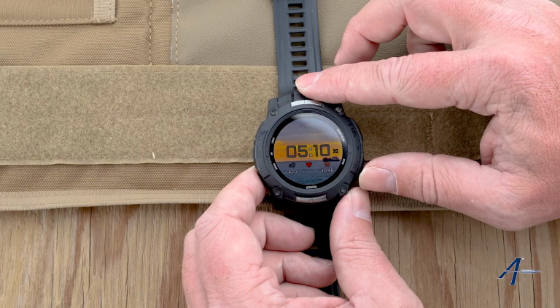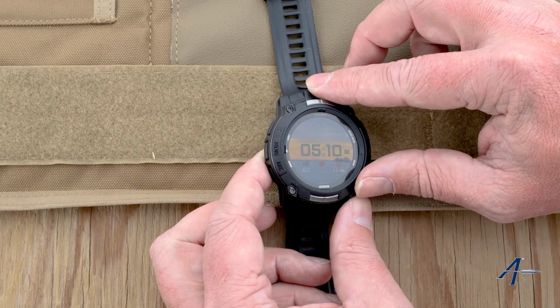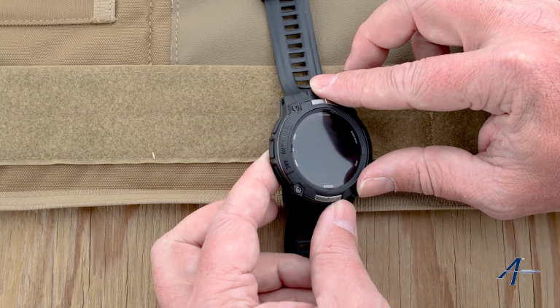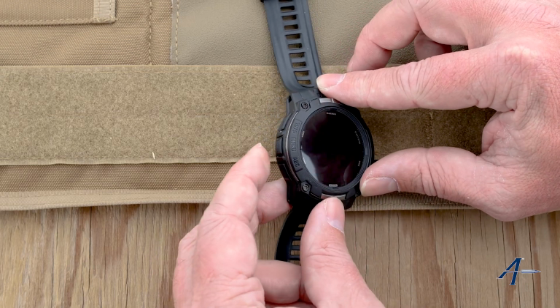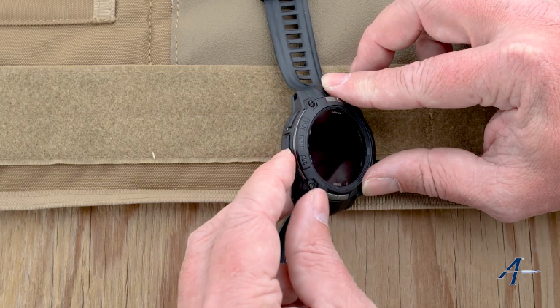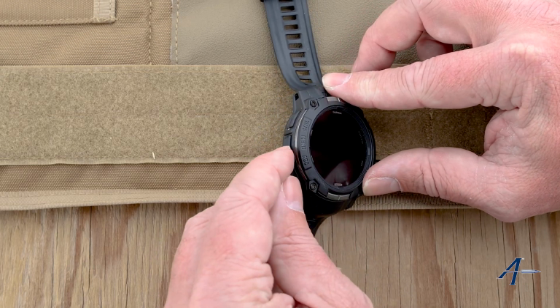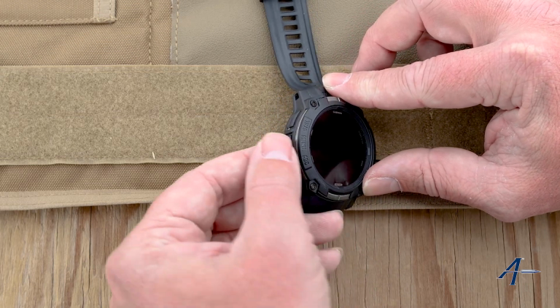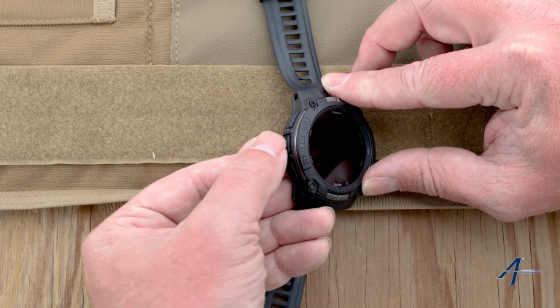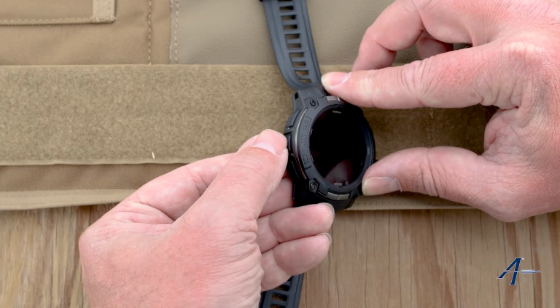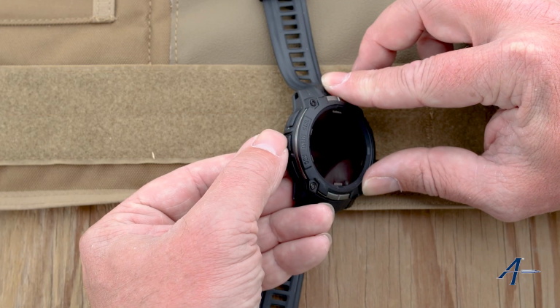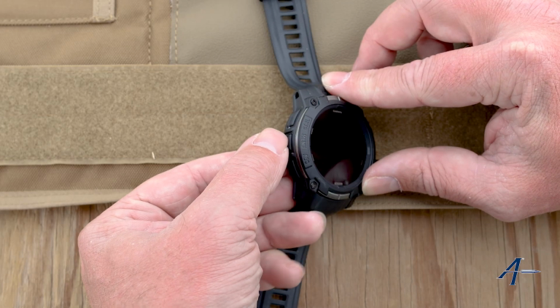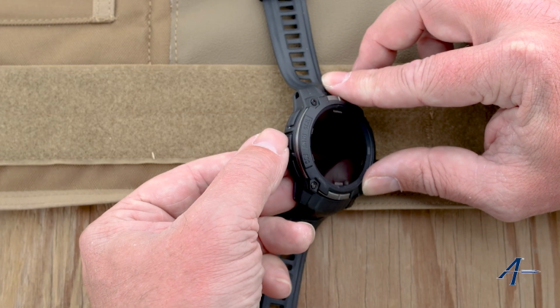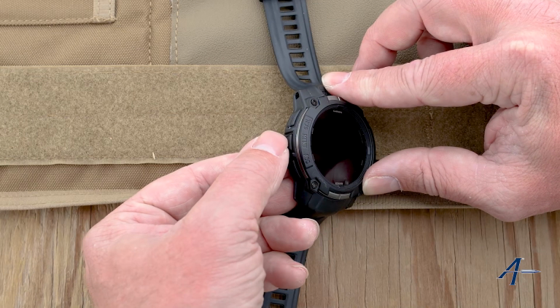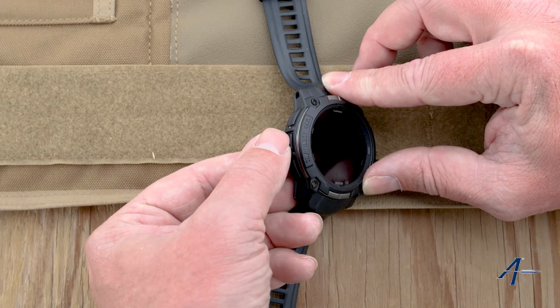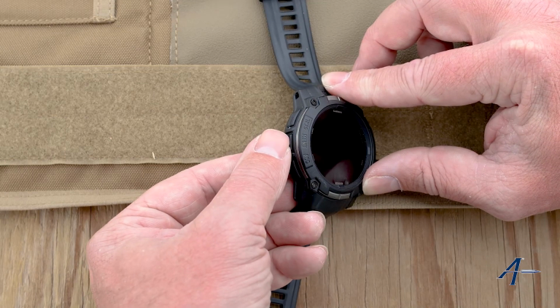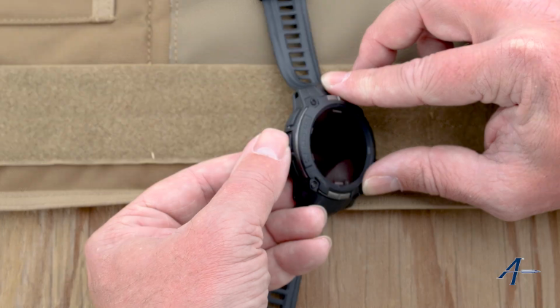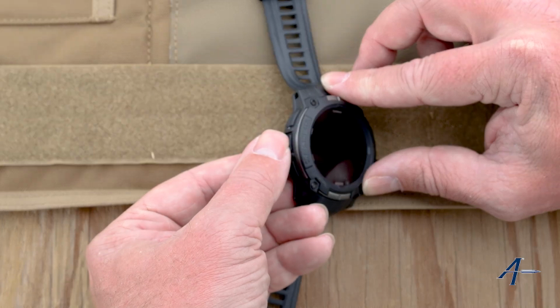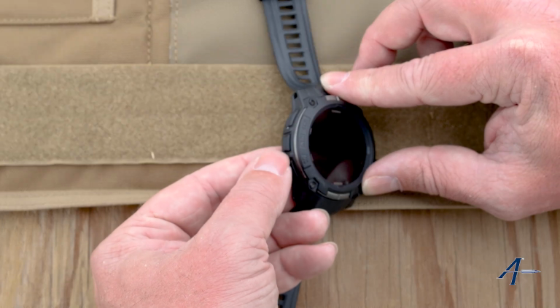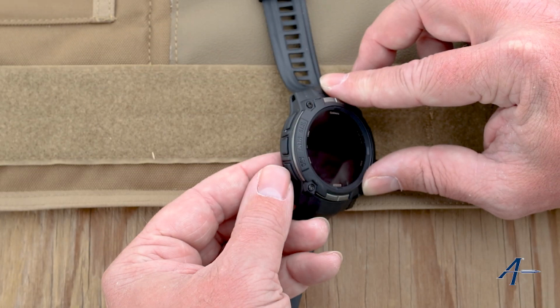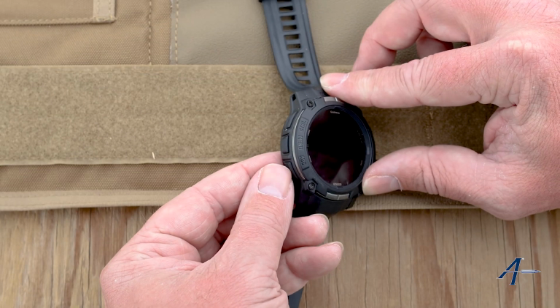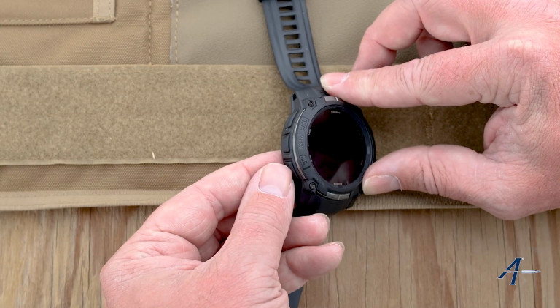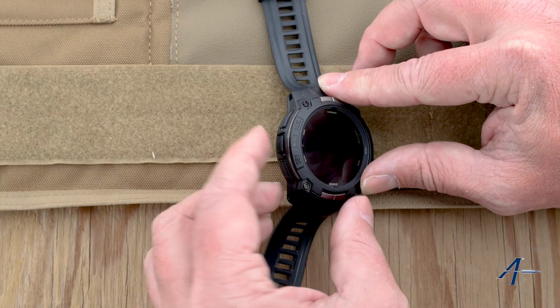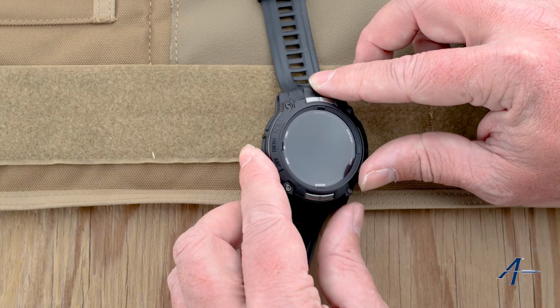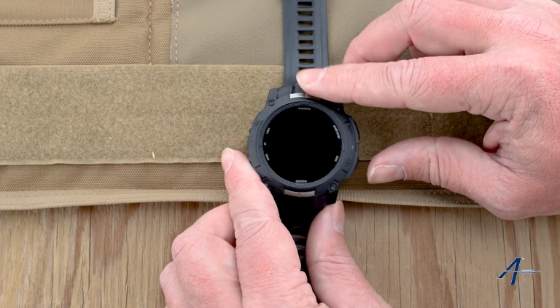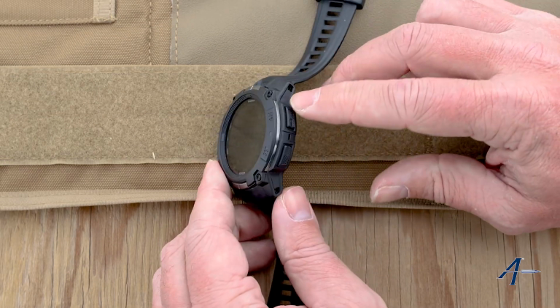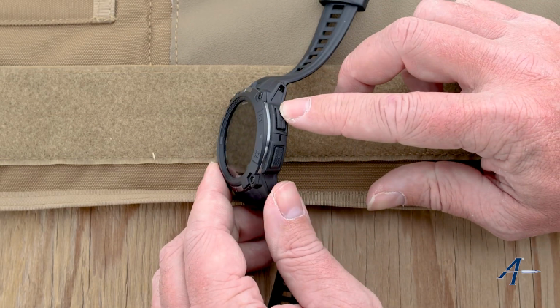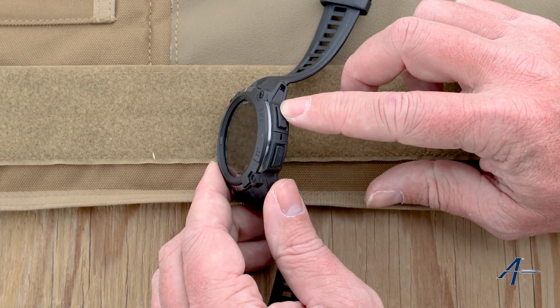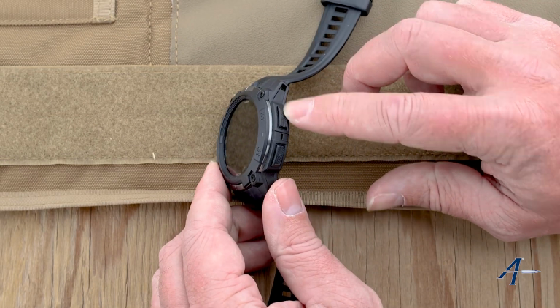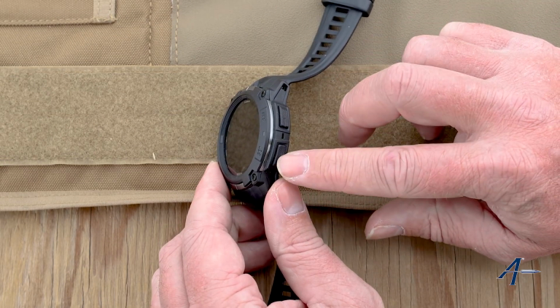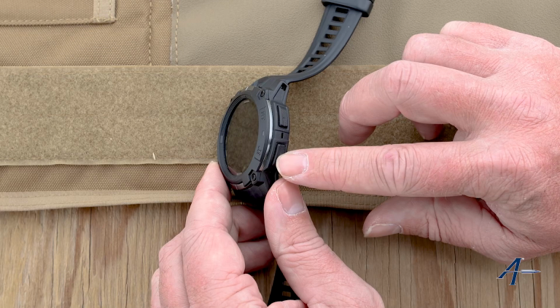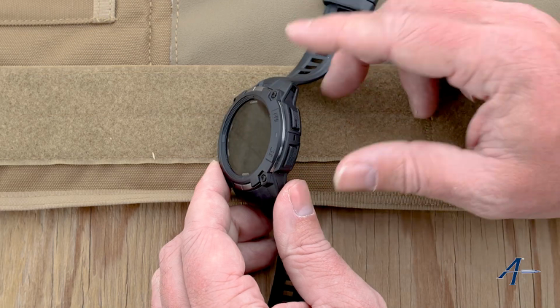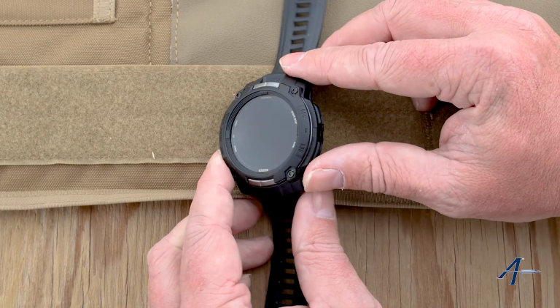To get started, the menu is accessed by pressing and holding this button here on the side. This is also the button to scroll up. To scroll down you push this button, this button is enter, and this is the back button.